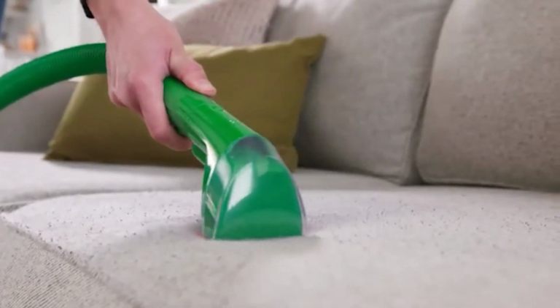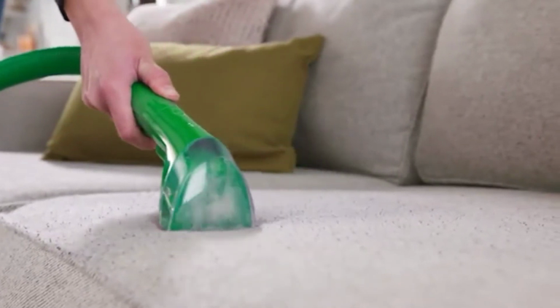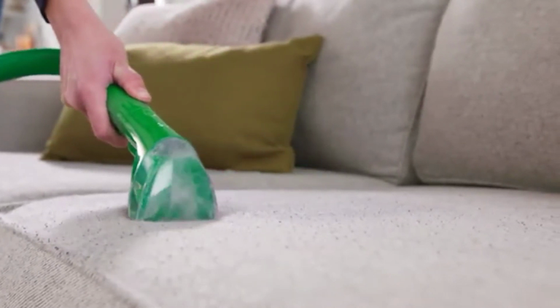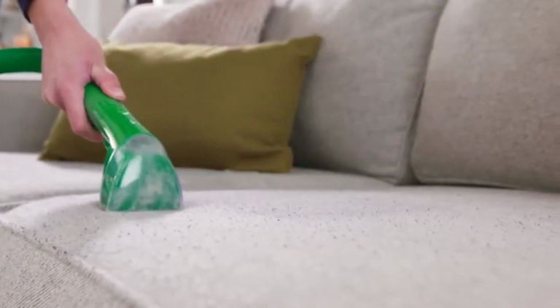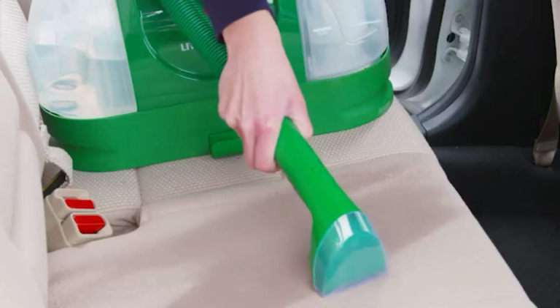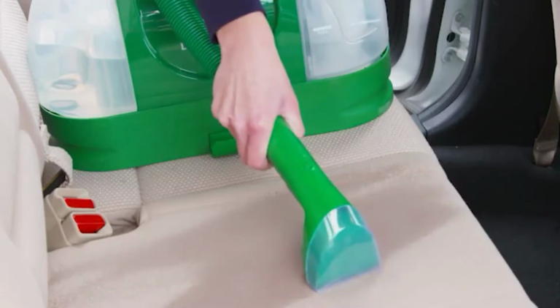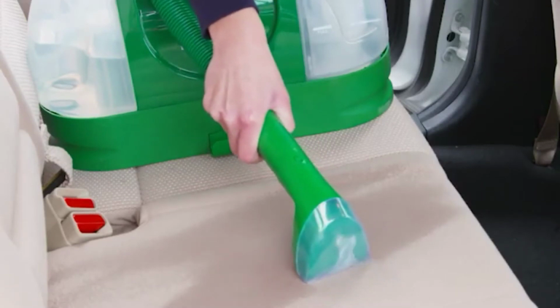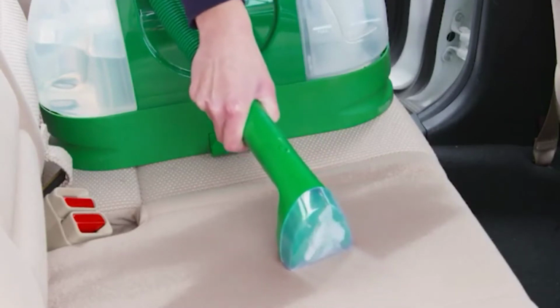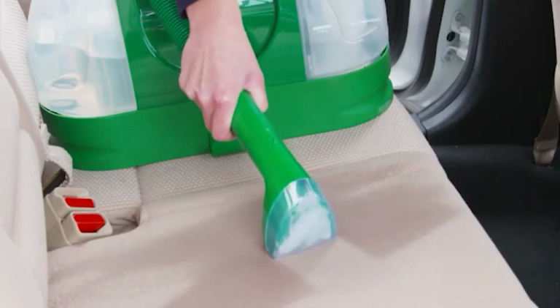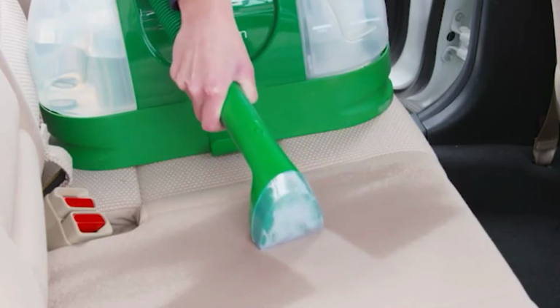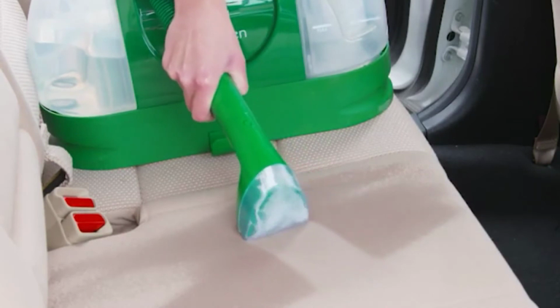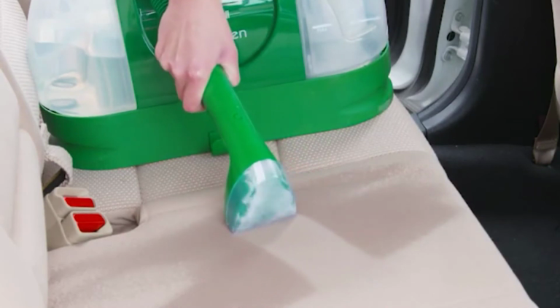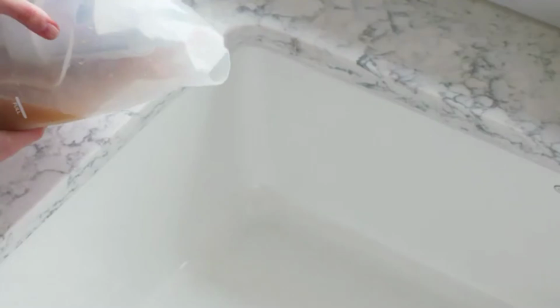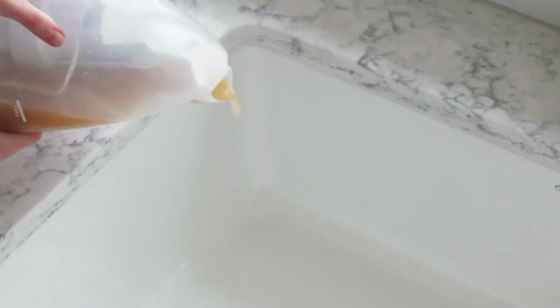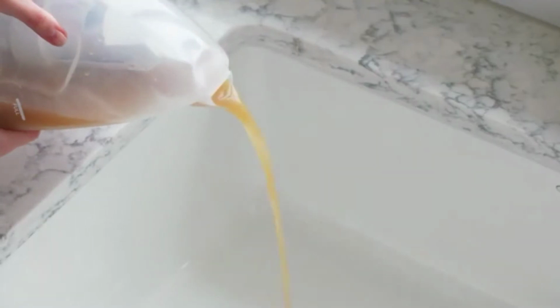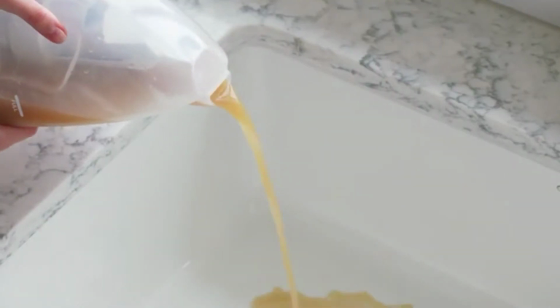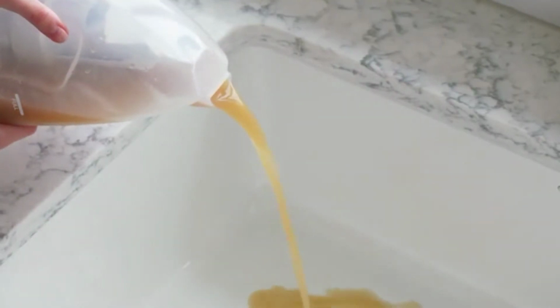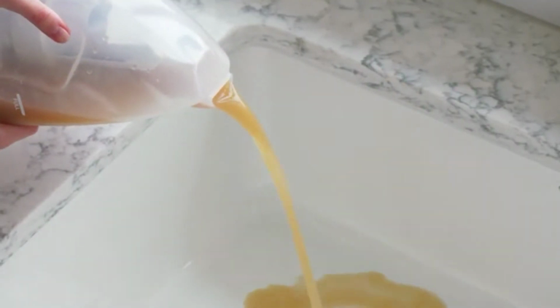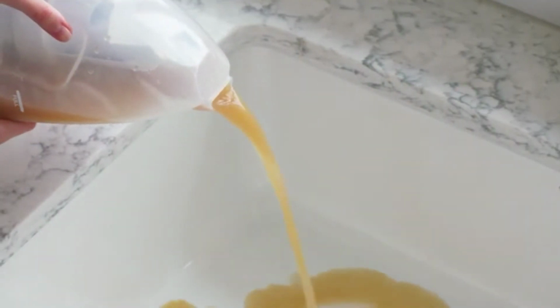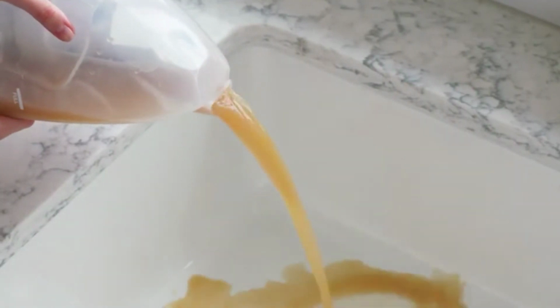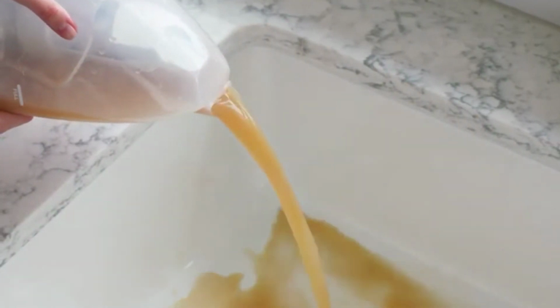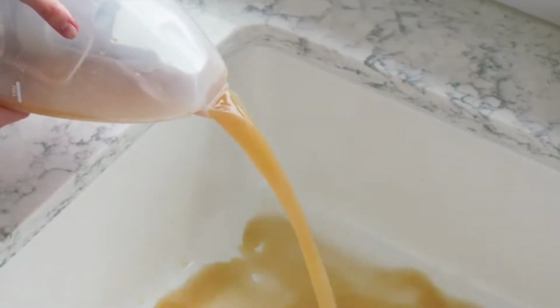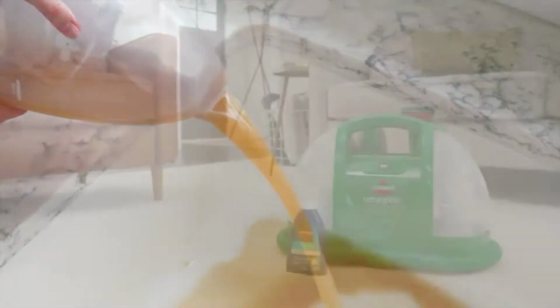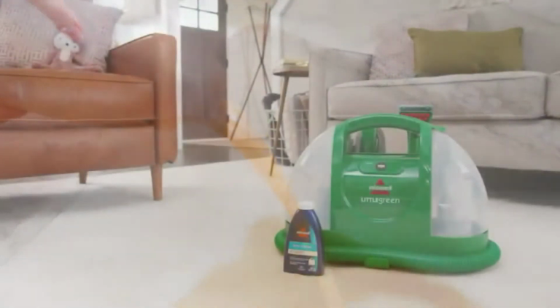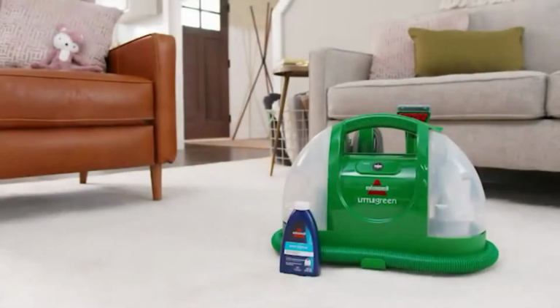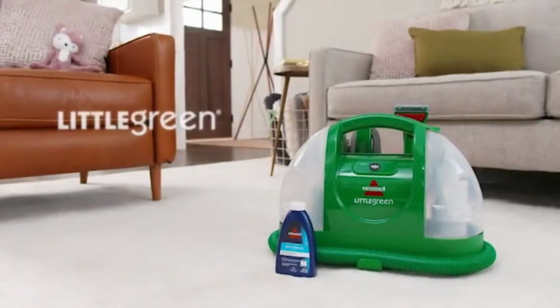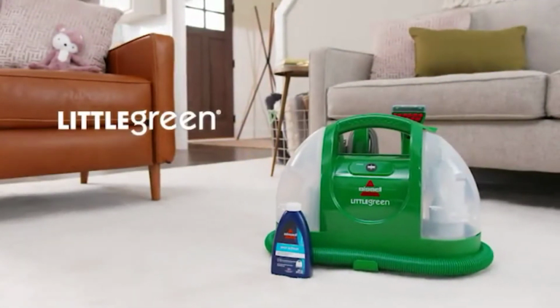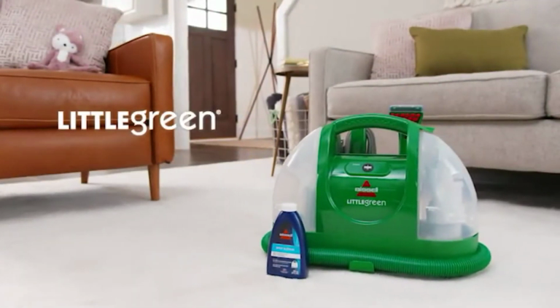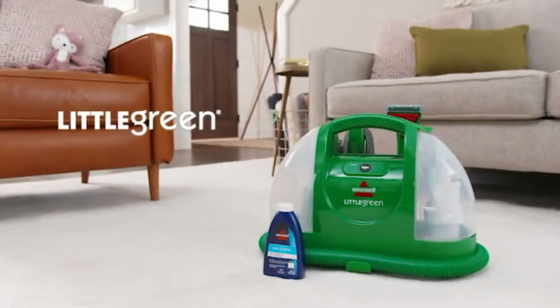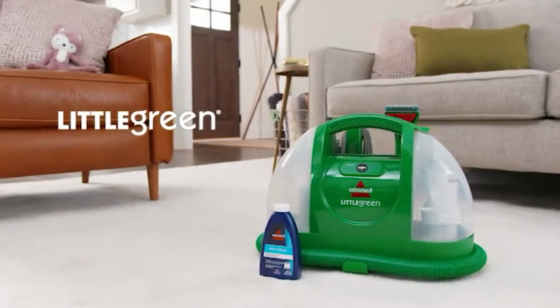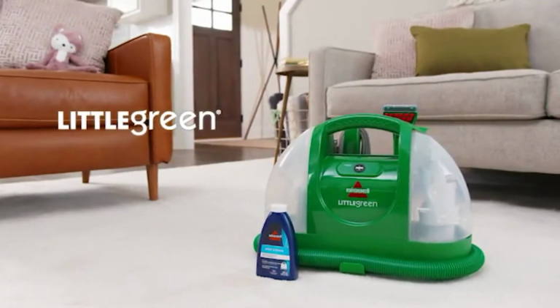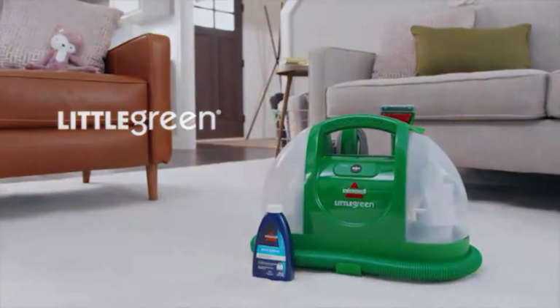It's ready to use on carpet, stains, upholstery, auto interiors, and more. It's one of our best portable spot cleaners for the price, and it's perfect for homes with our favorite kinds of messmakers — kids and pets.